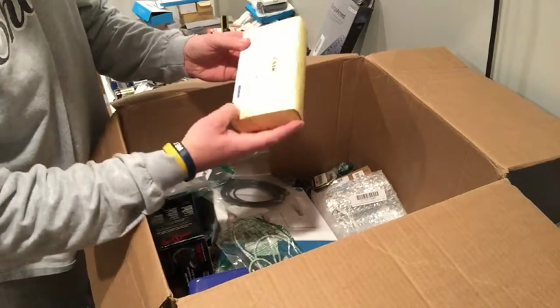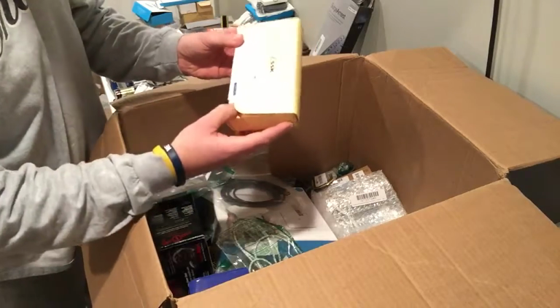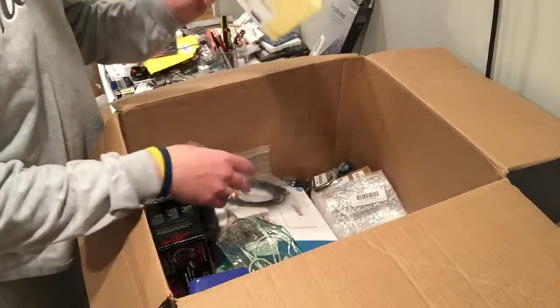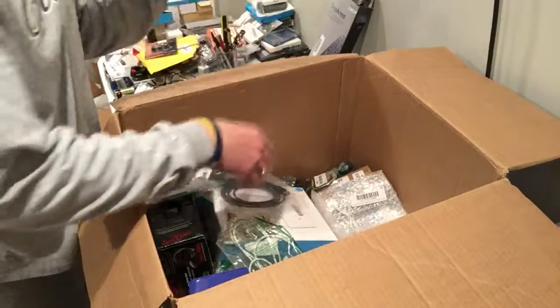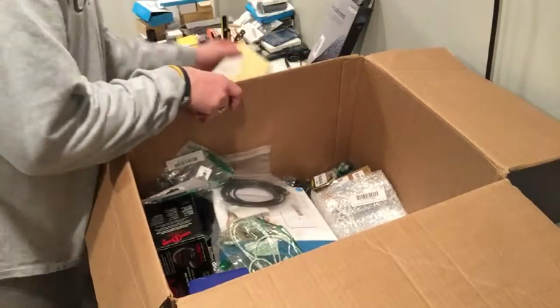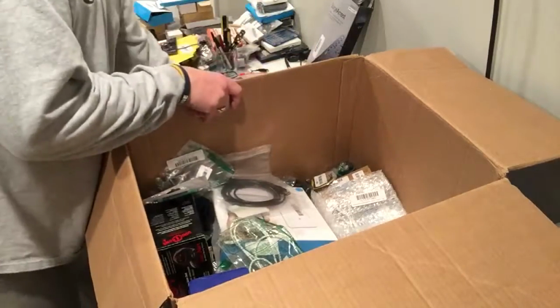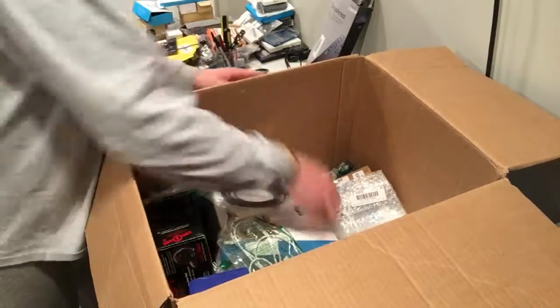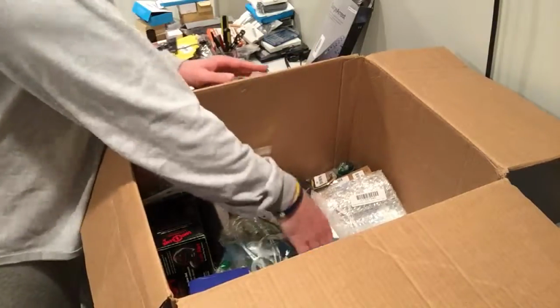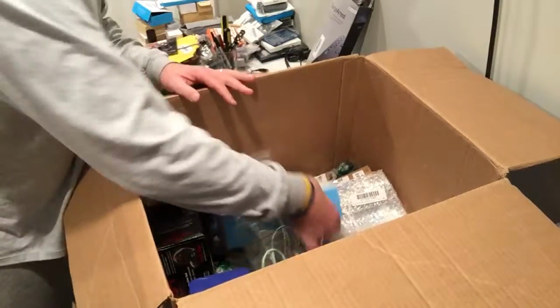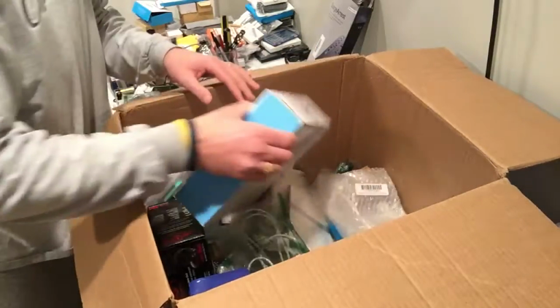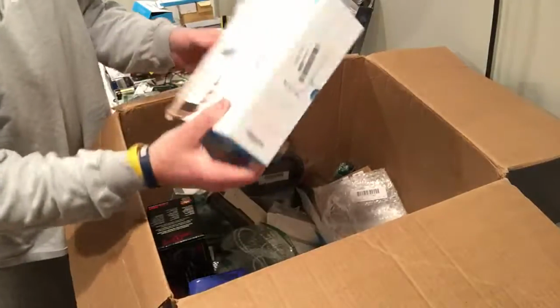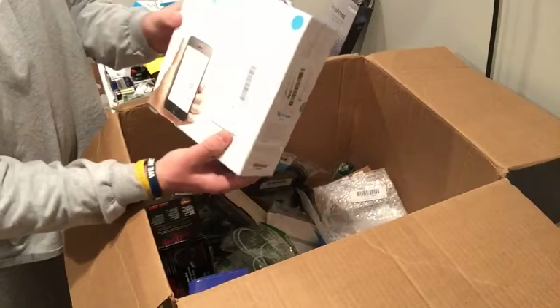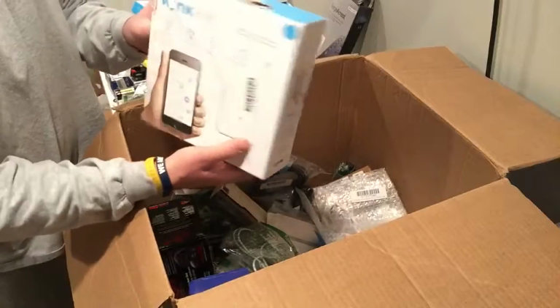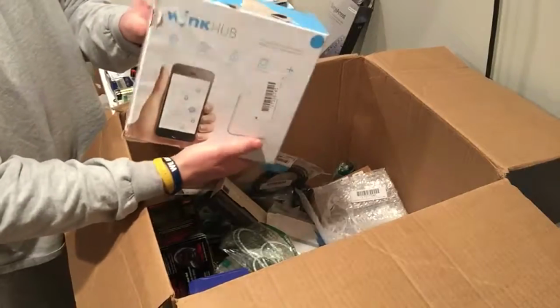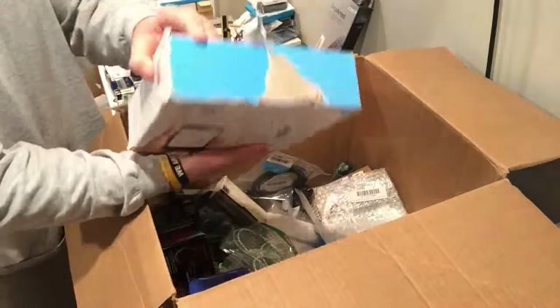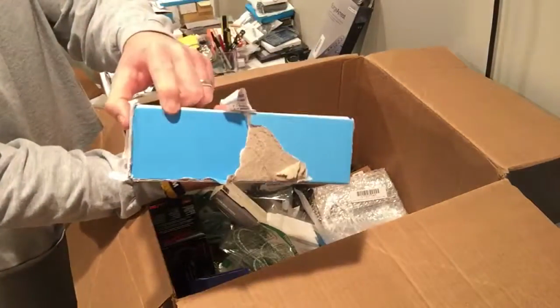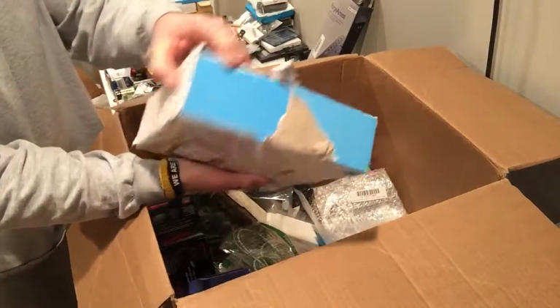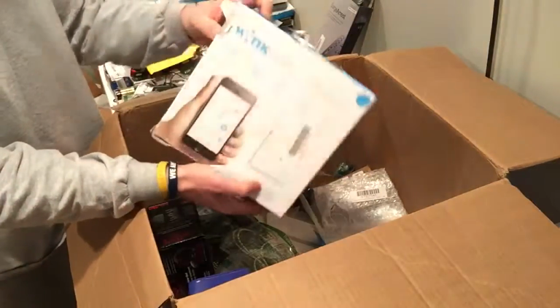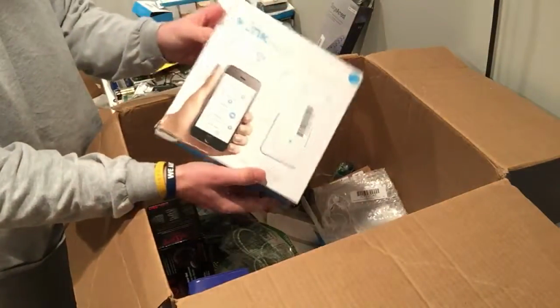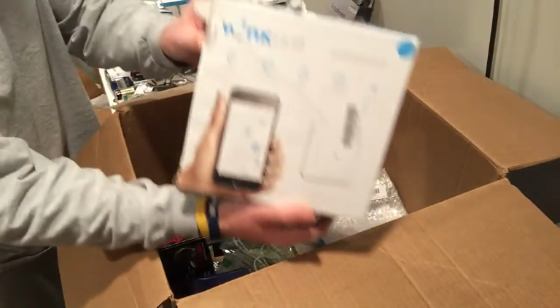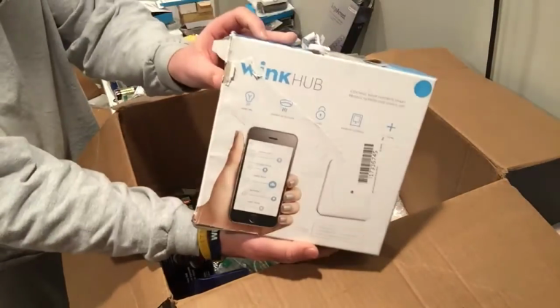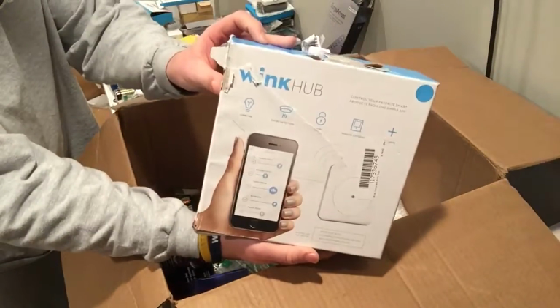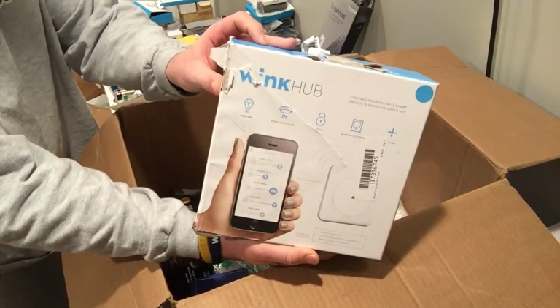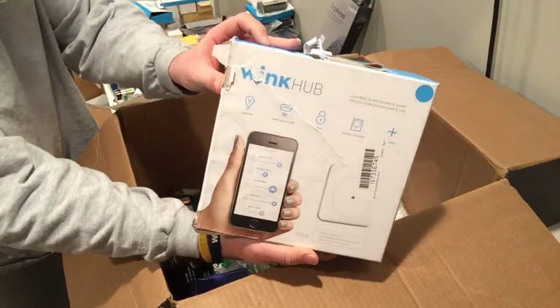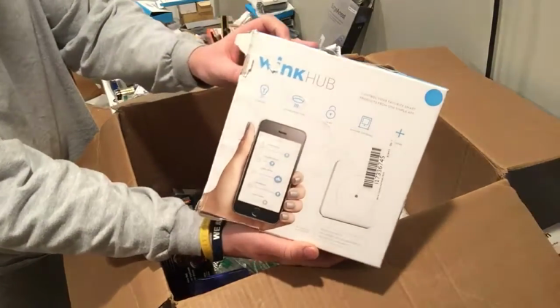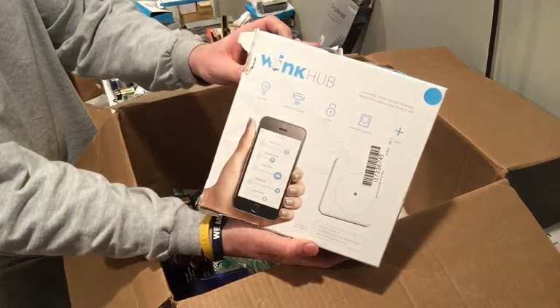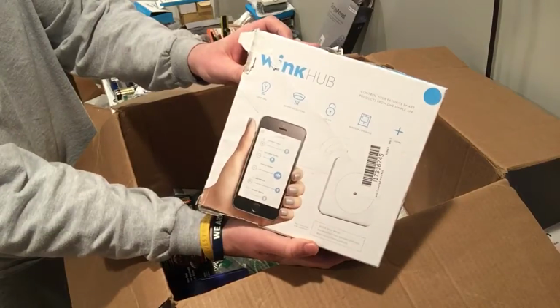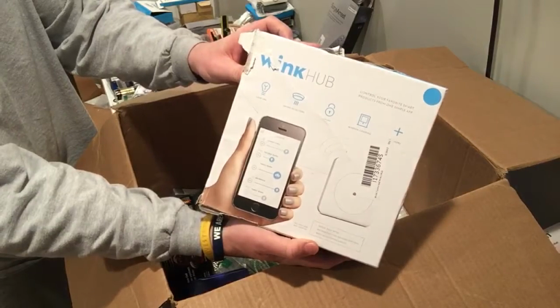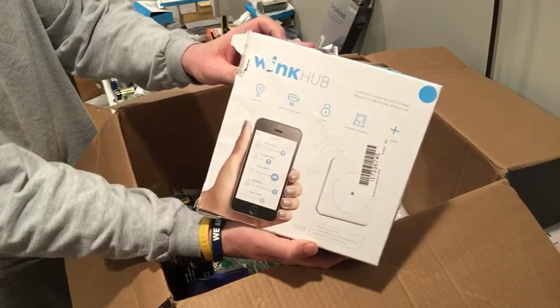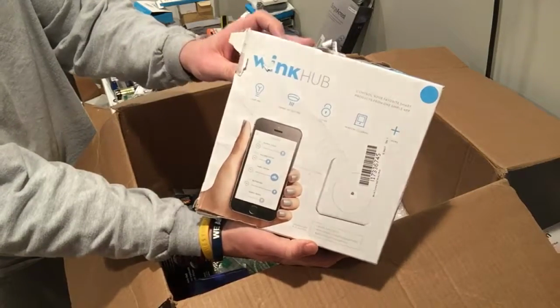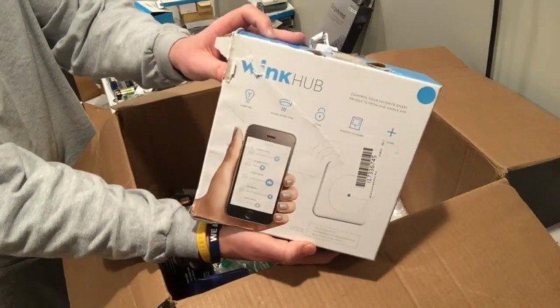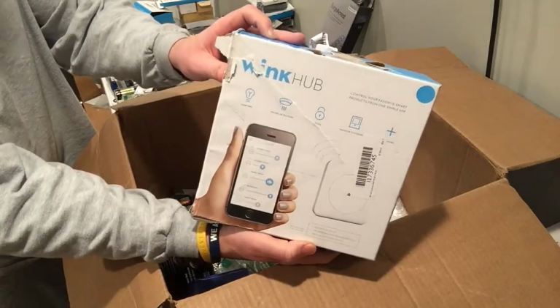Another phone case. Minus the box wear, this is easily 40 bucks — assuming it plugs in and powers up.